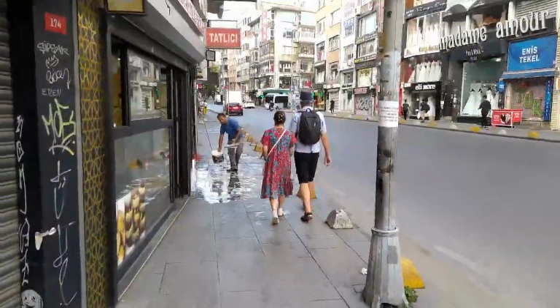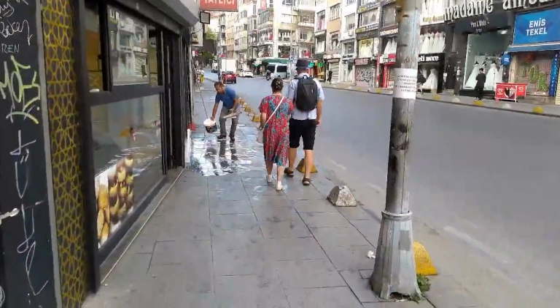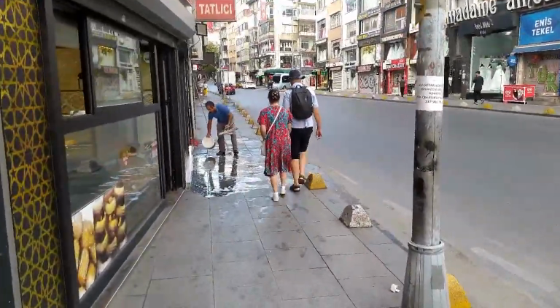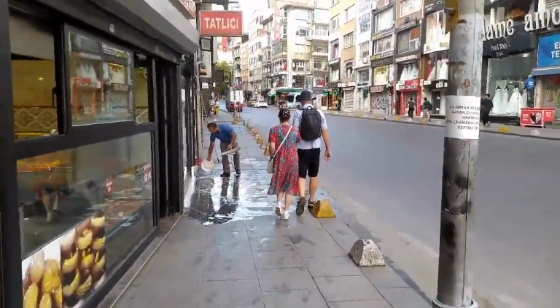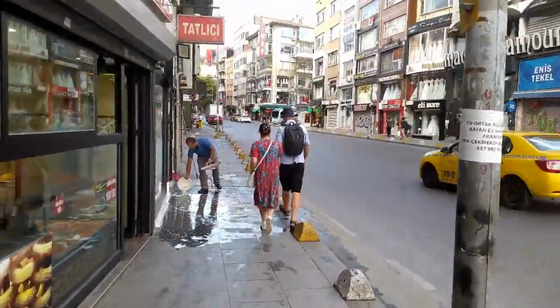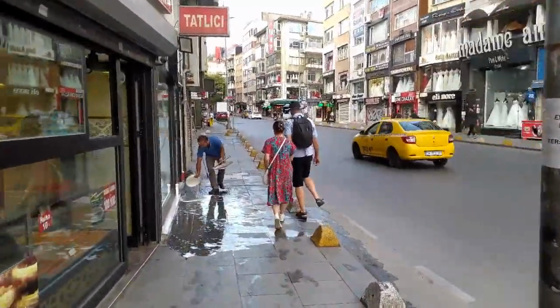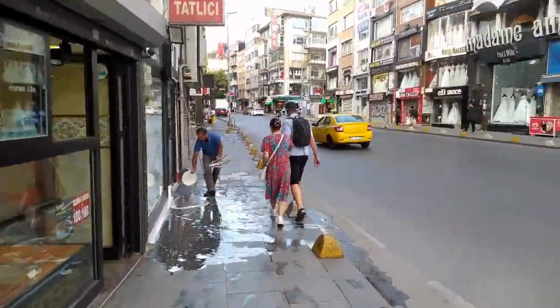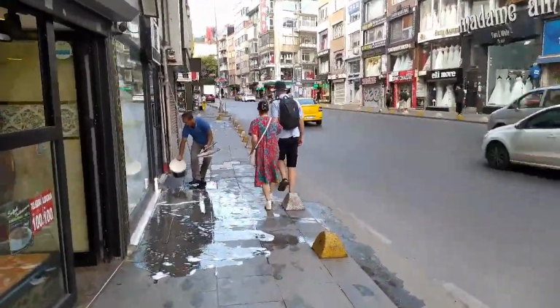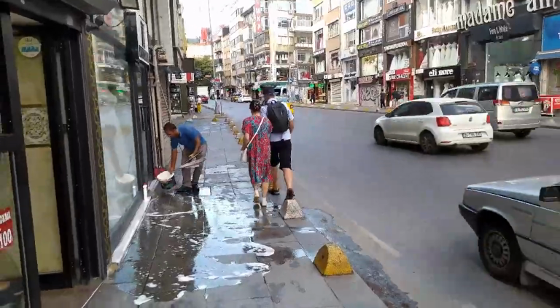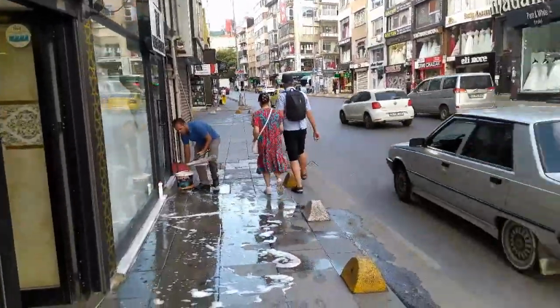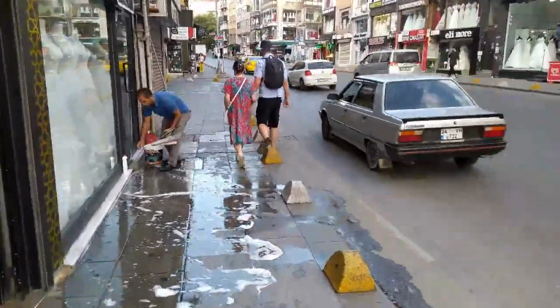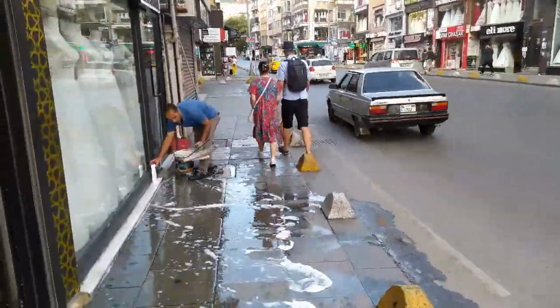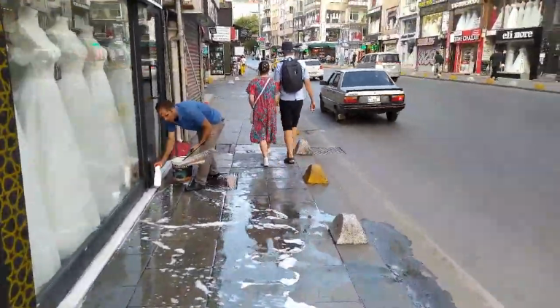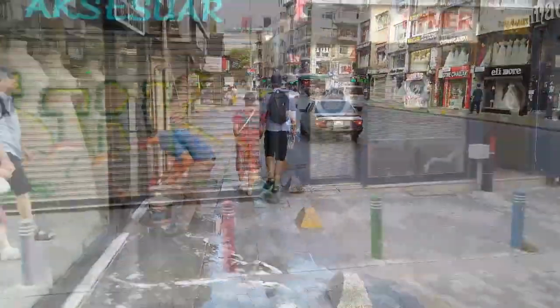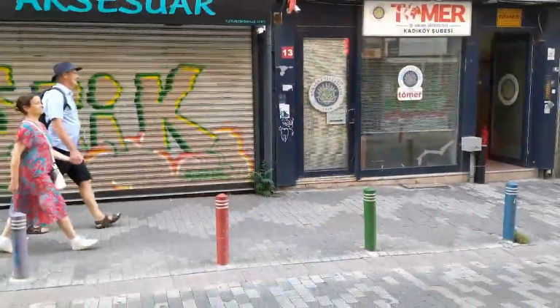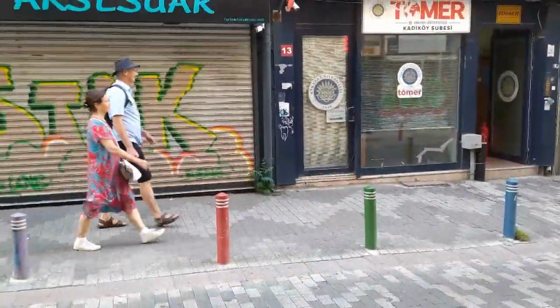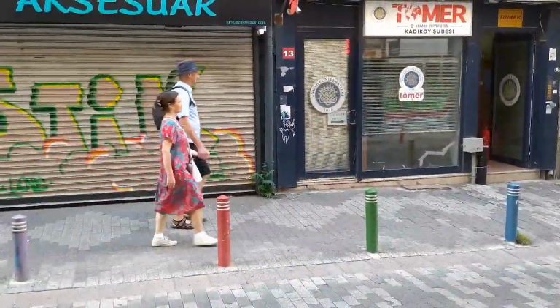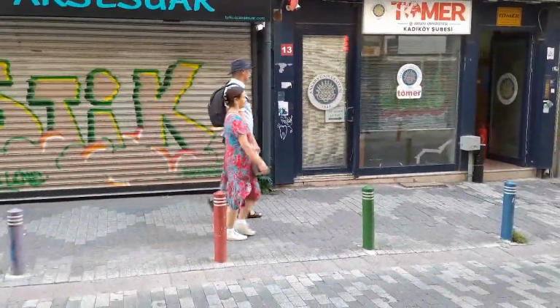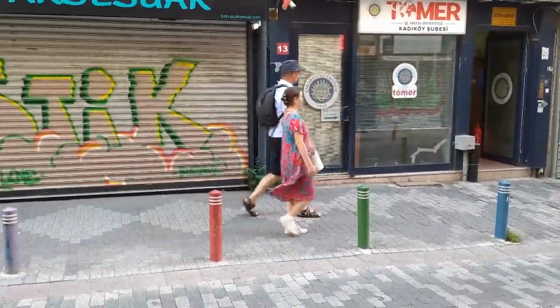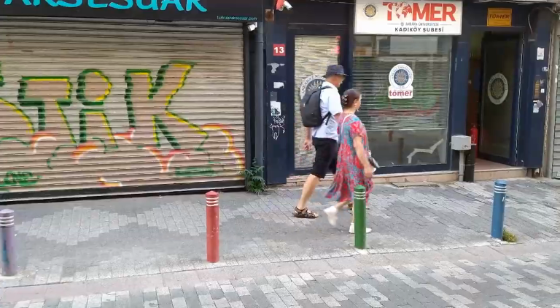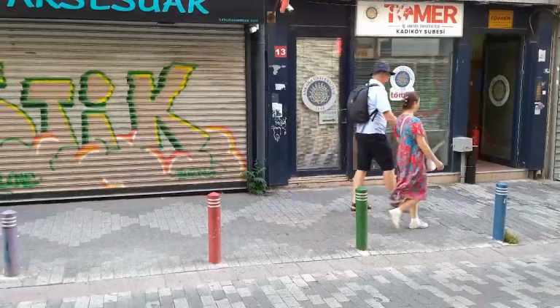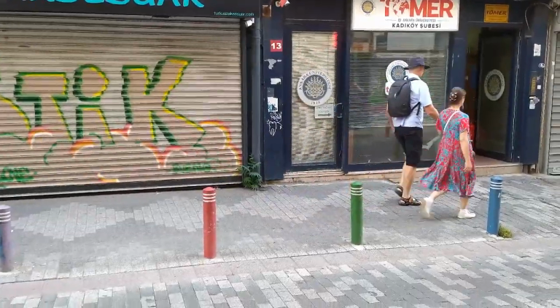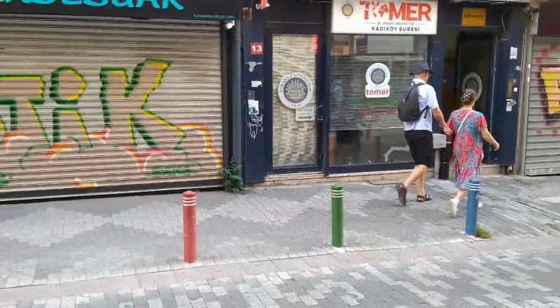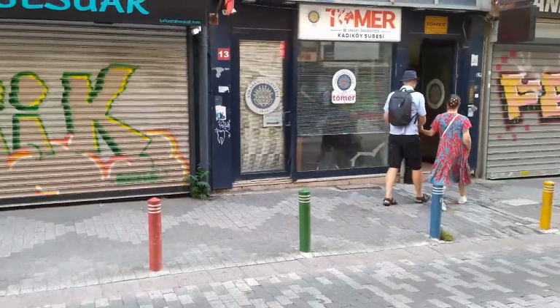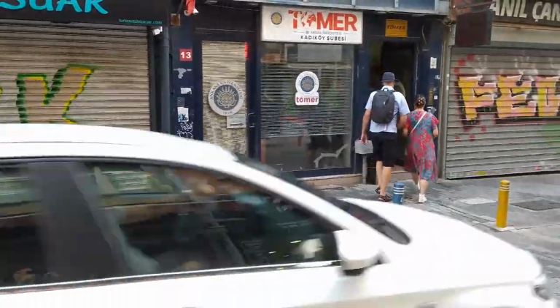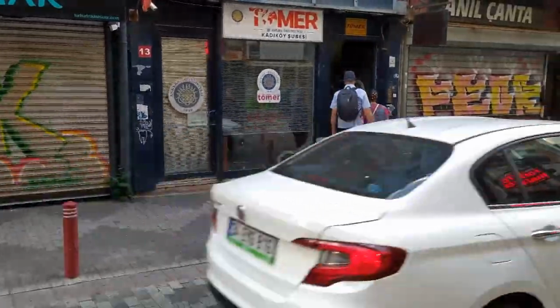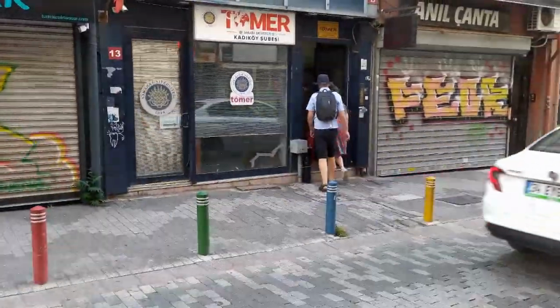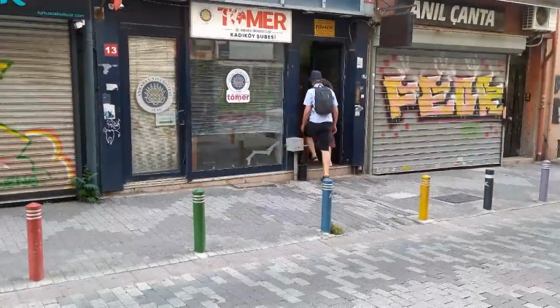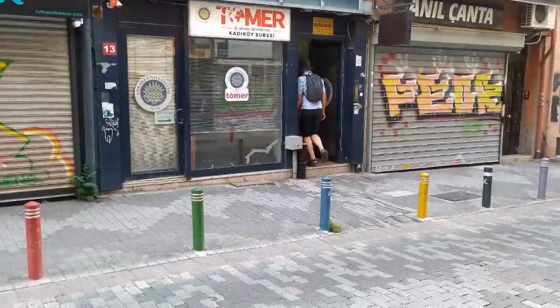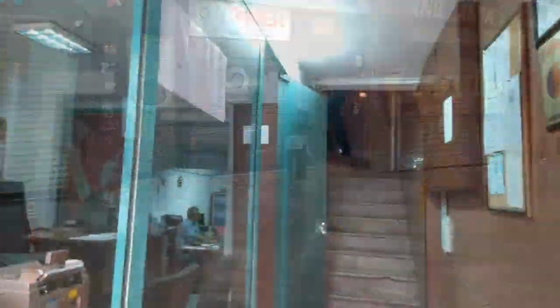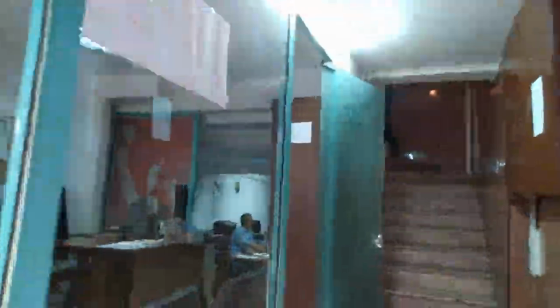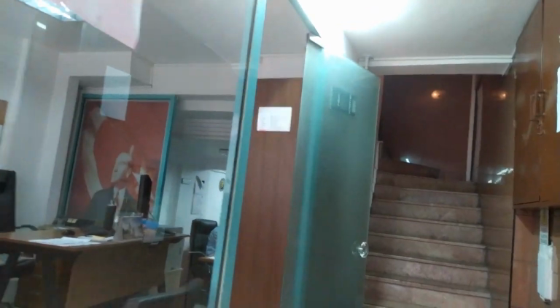If you want to buy a wedding dress, this is the street to do it — there are about 20 shops selling them. And here we are at Tomer, our language school. Our particular class is on the fourth floor, so it's up four flights of stairs.